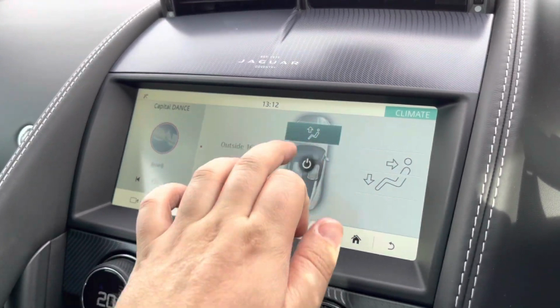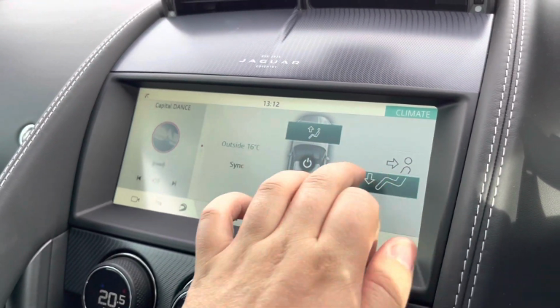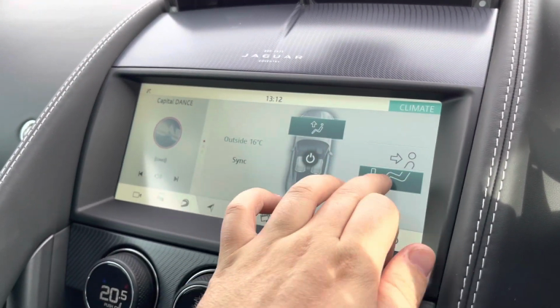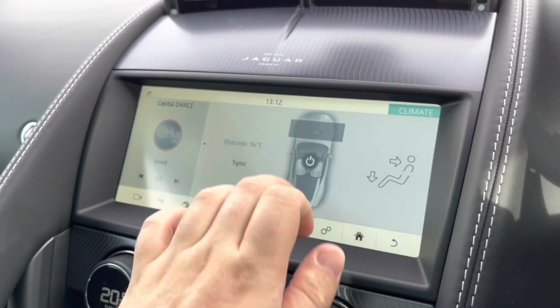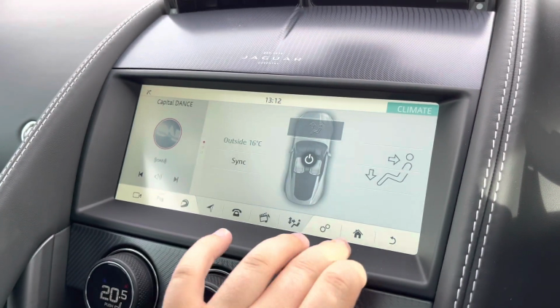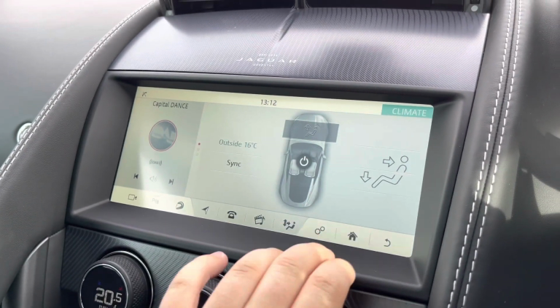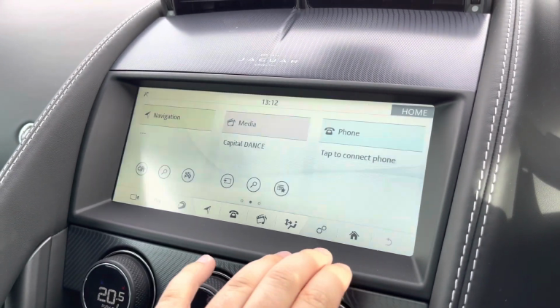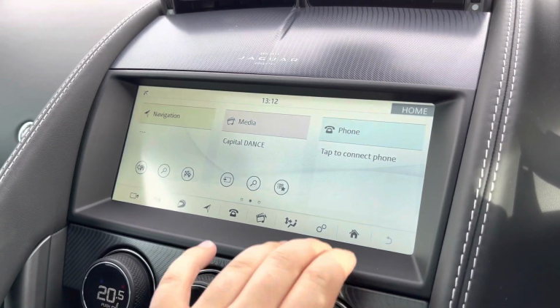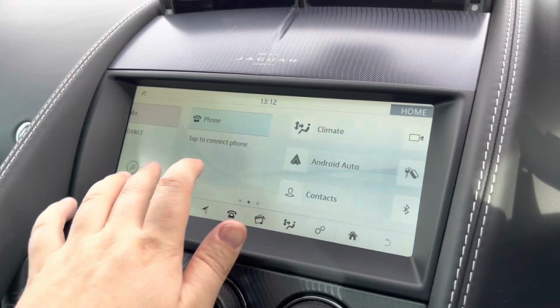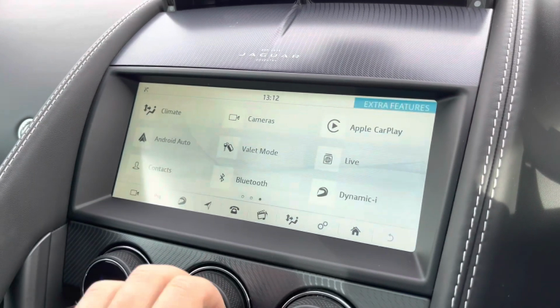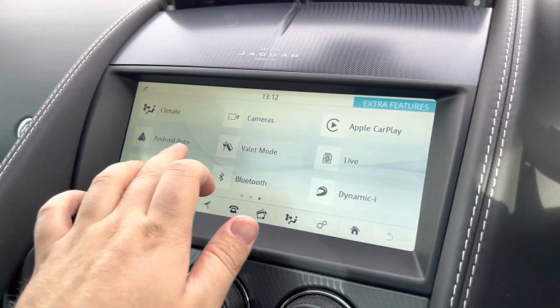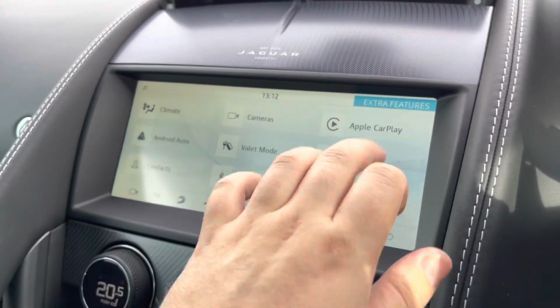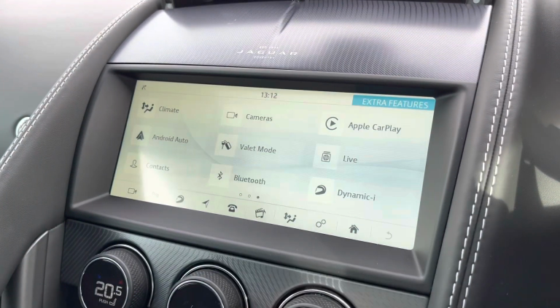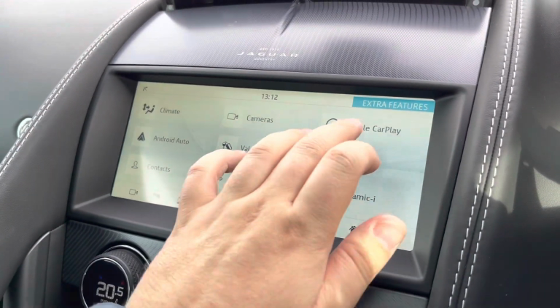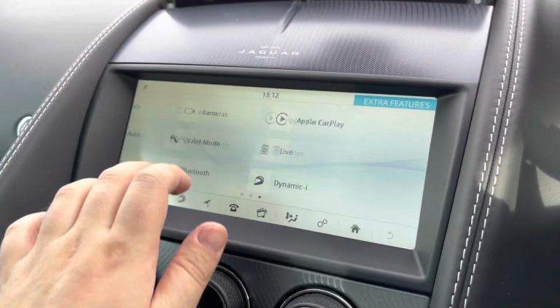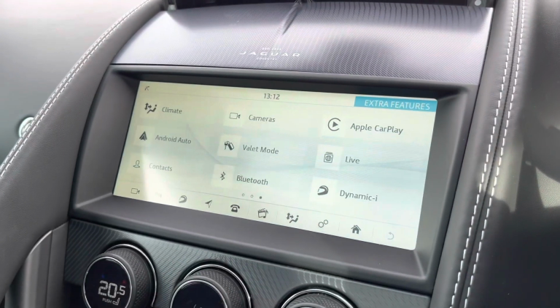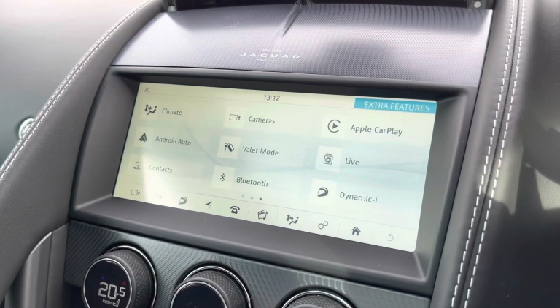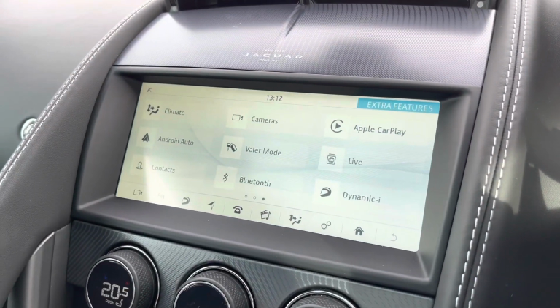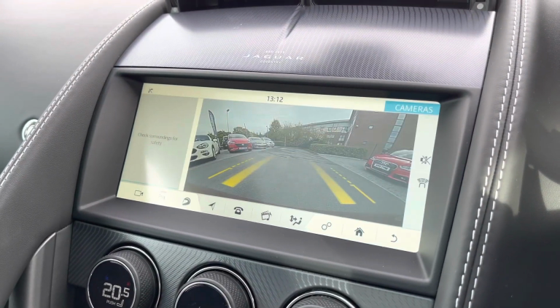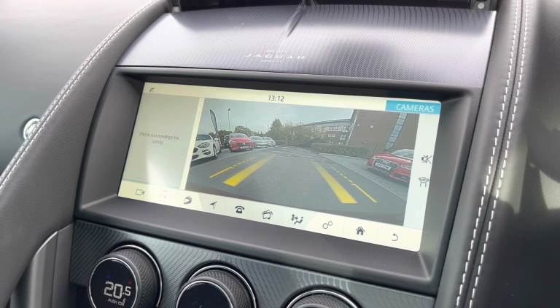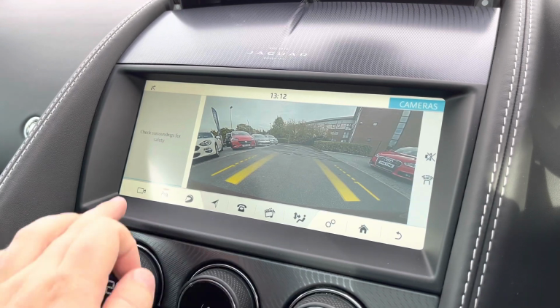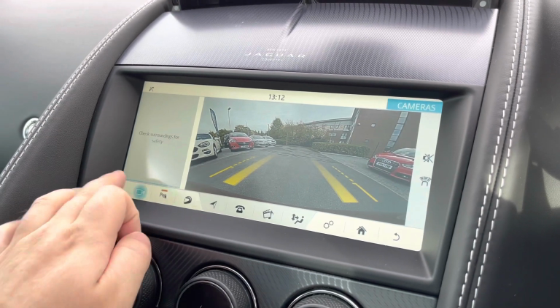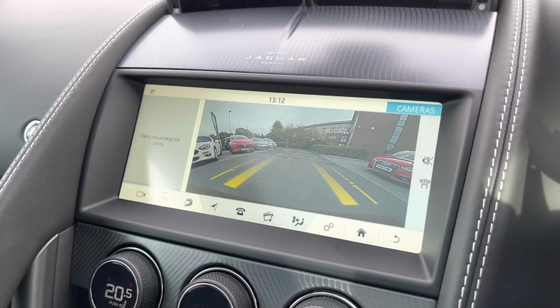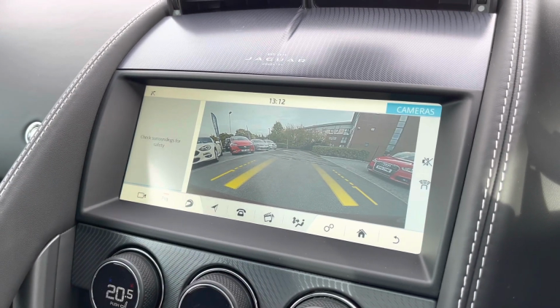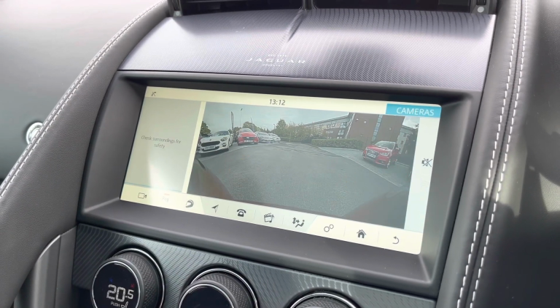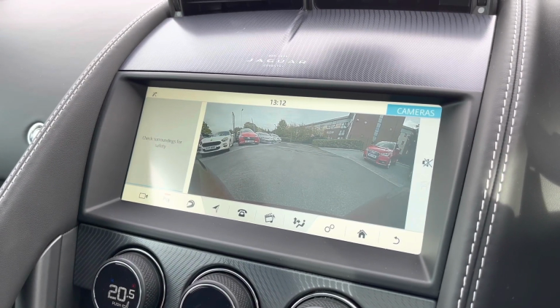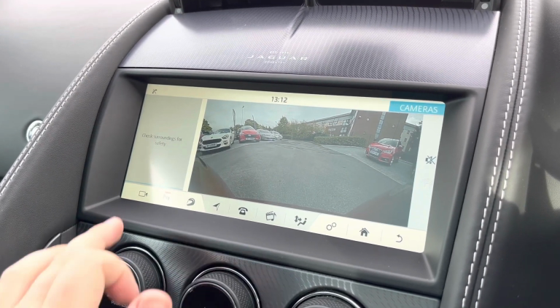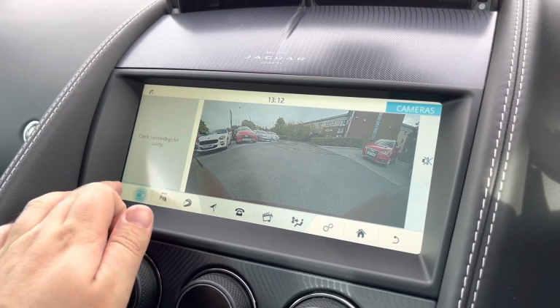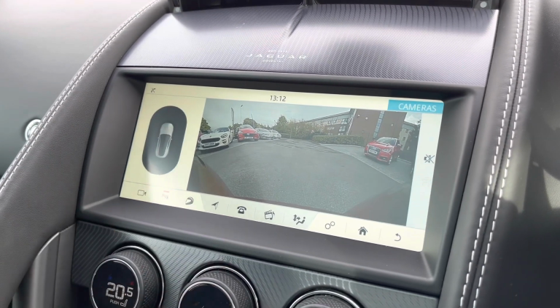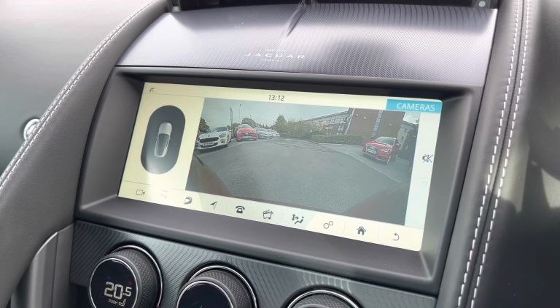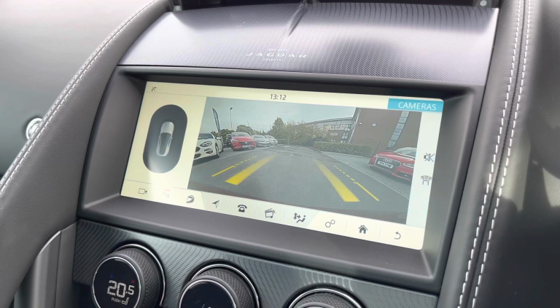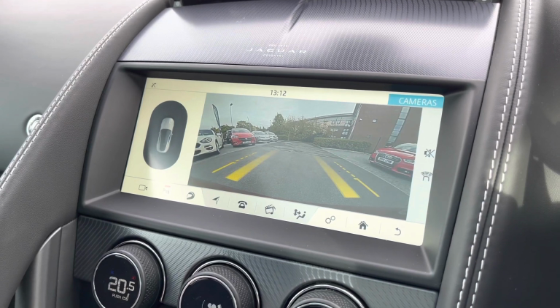Heated front seats will be on offer, as well as a very easy climate control system. Additionally, there's Android Auto and Apple CarPlay interfaces on offer too. And to help you park, there's a reverse parking camera featuring a wide-angle view, fully supported by parking sensors in front and rear.